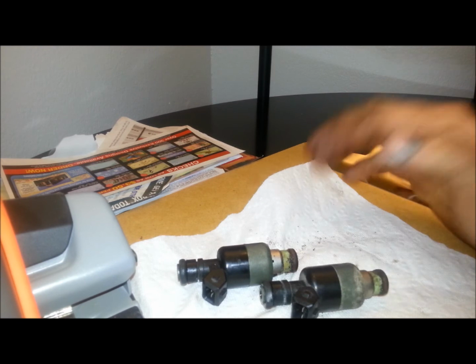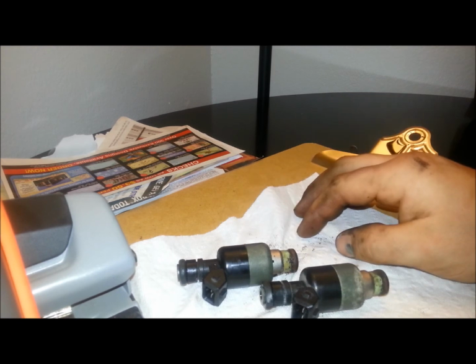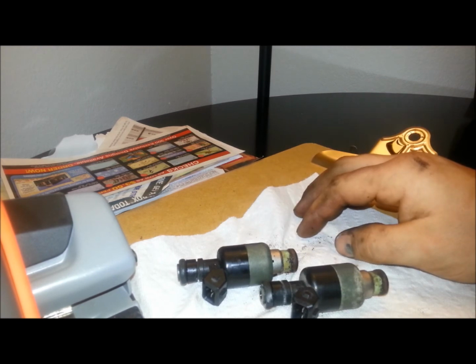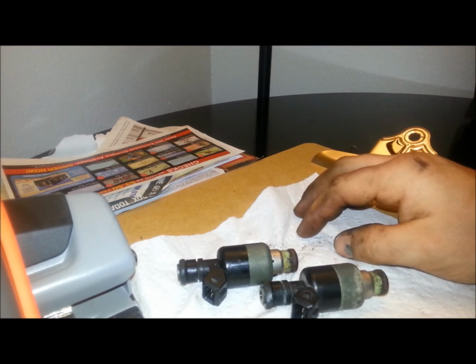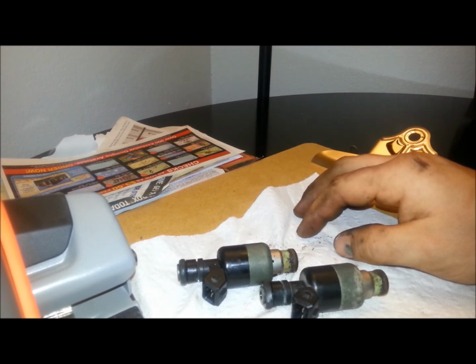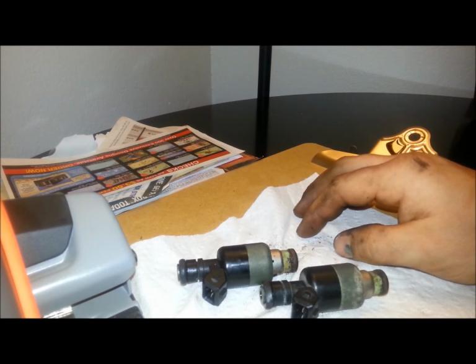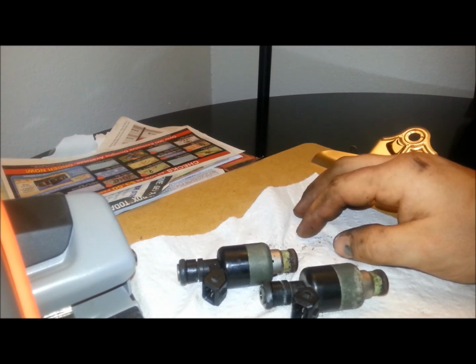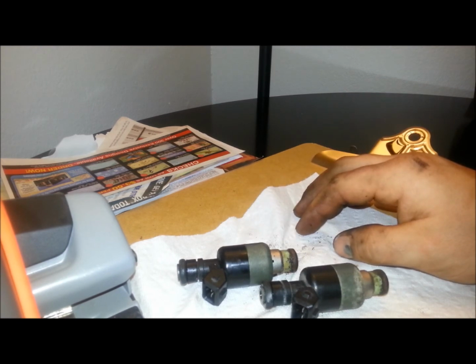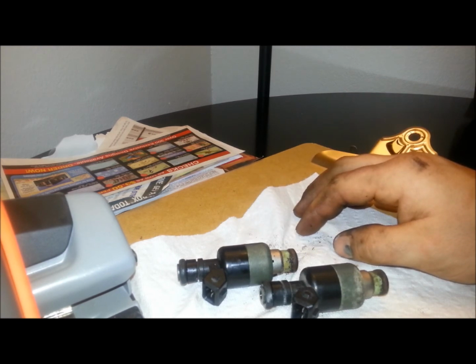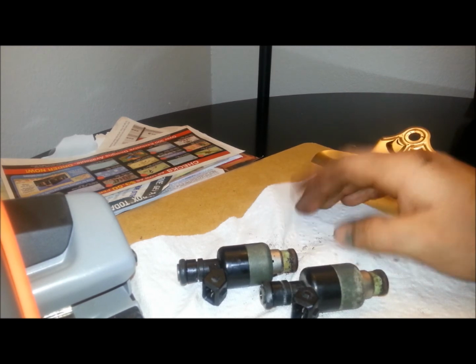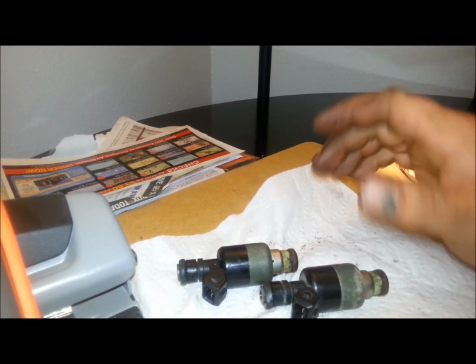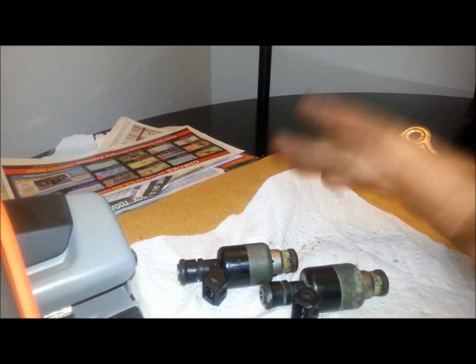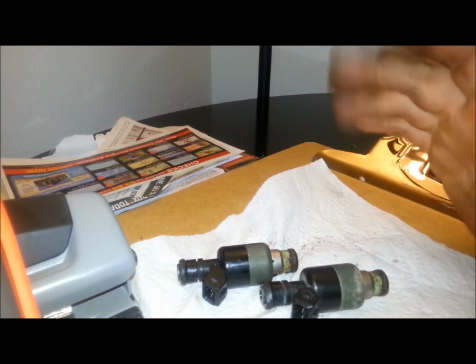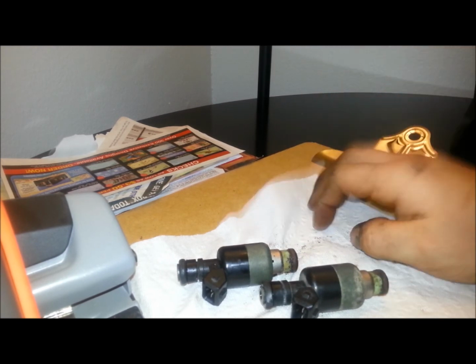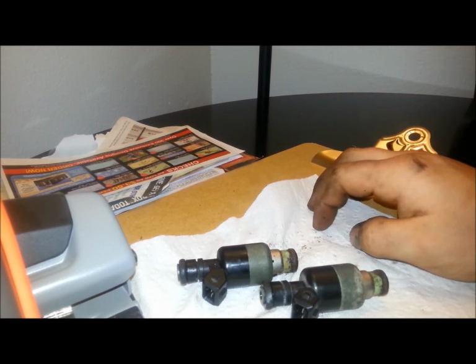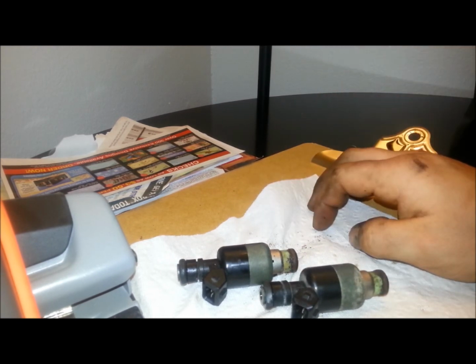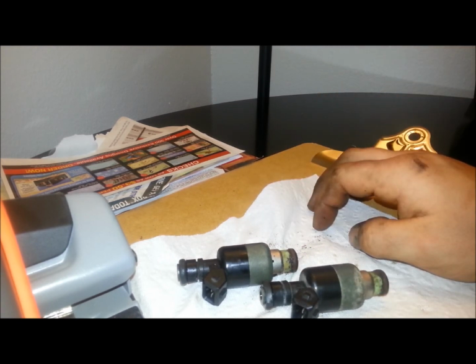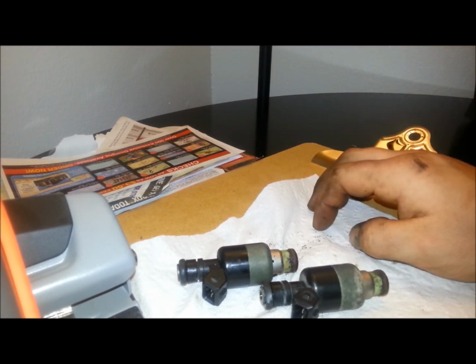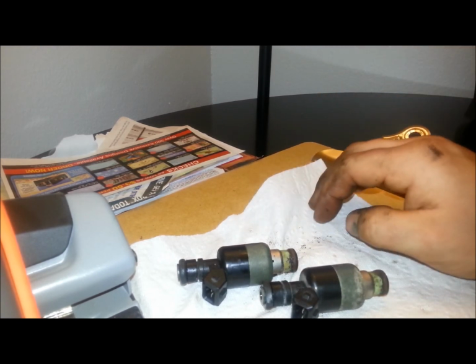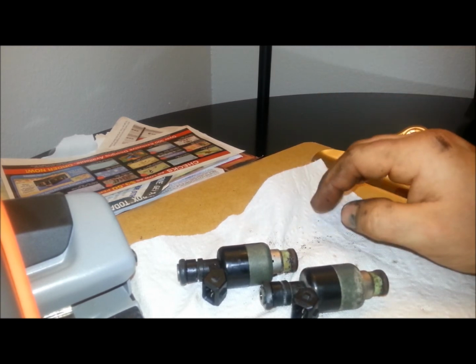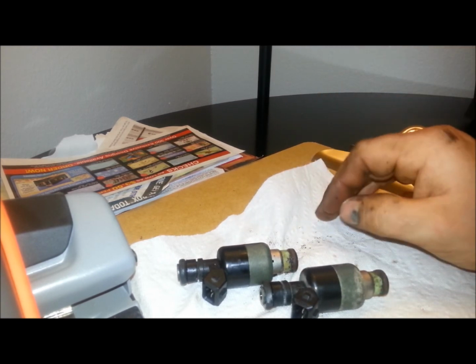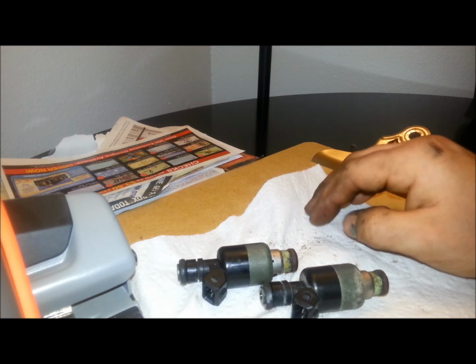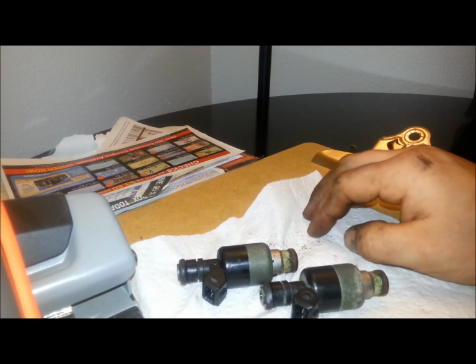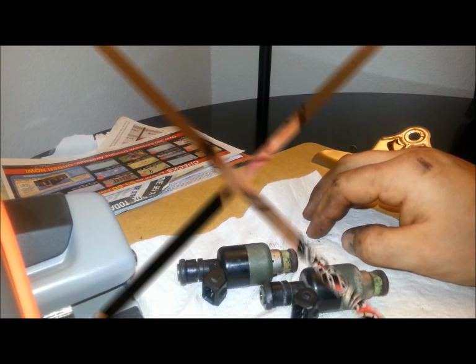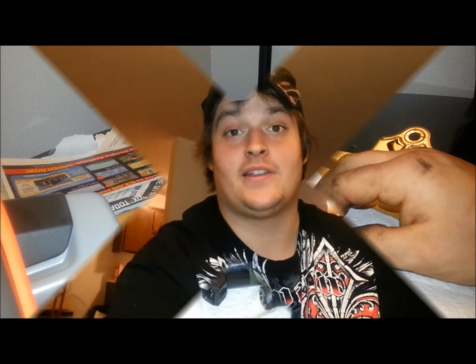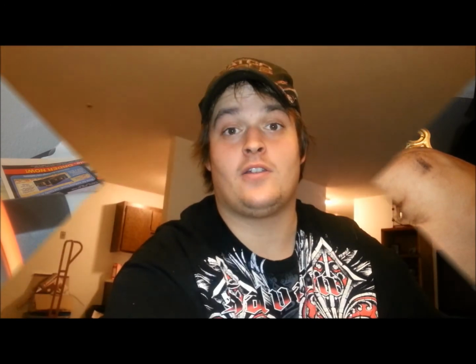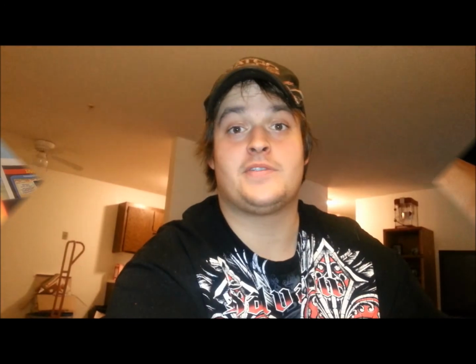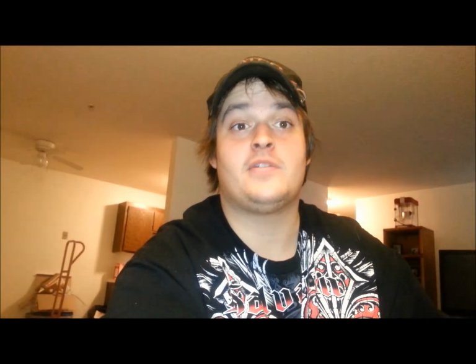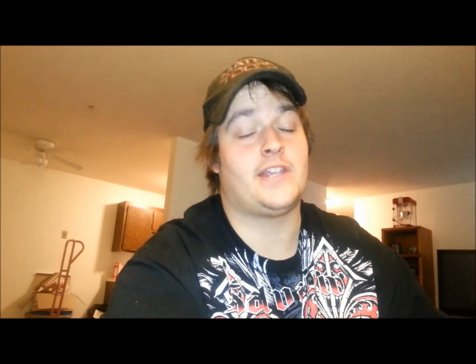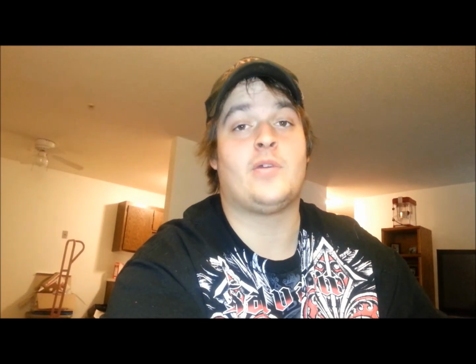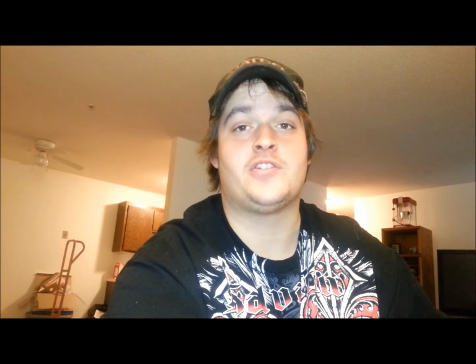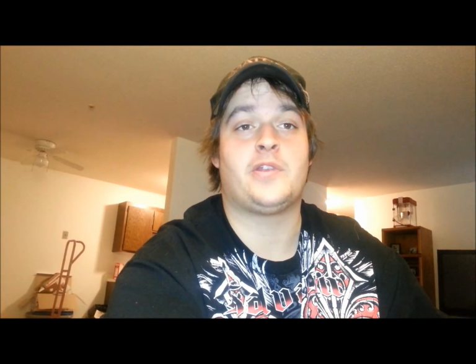The 3.1 liter test is a little harder to do because the injectors are underneath the manifold. But most cars, they are accessible. I hope this helps you, and thank you for watching JoeTheAutoGuy.